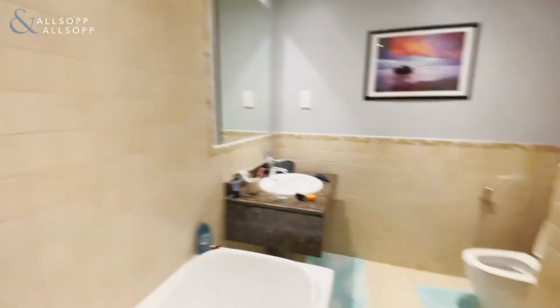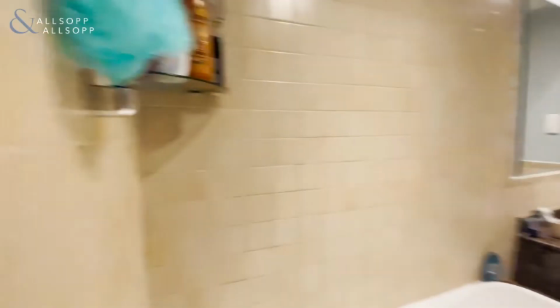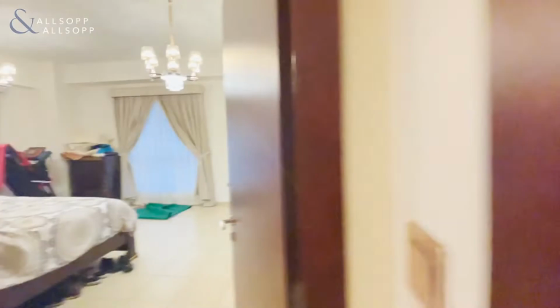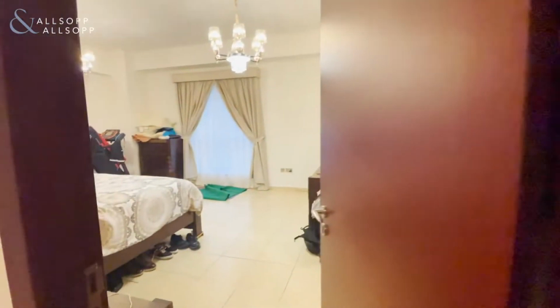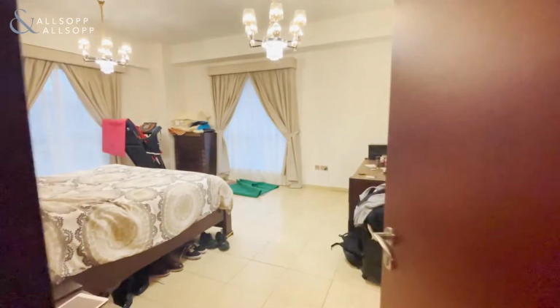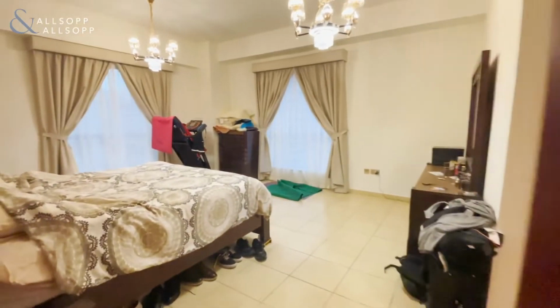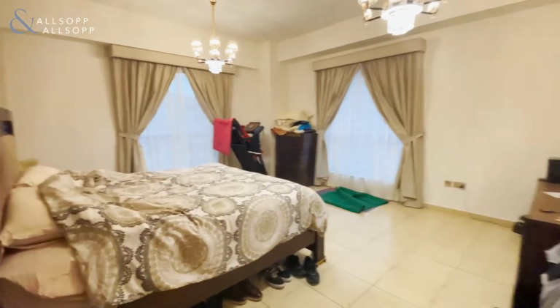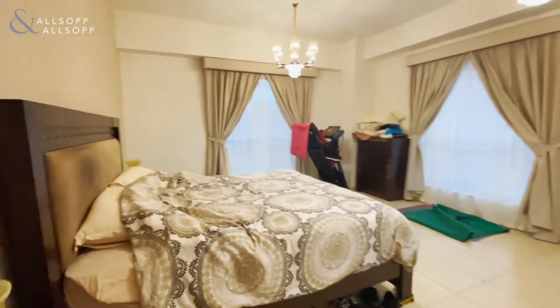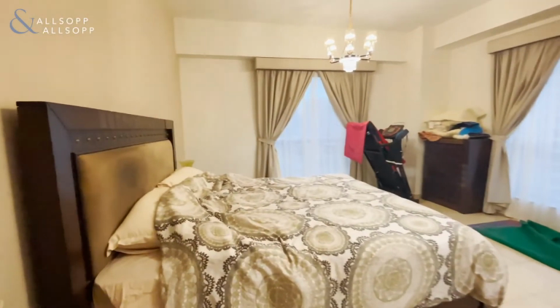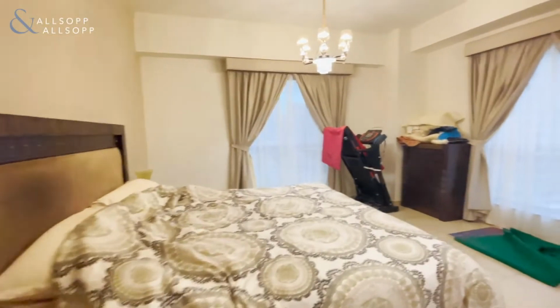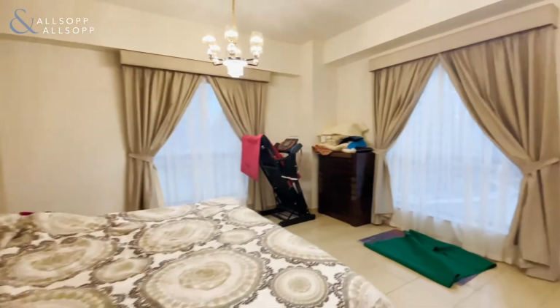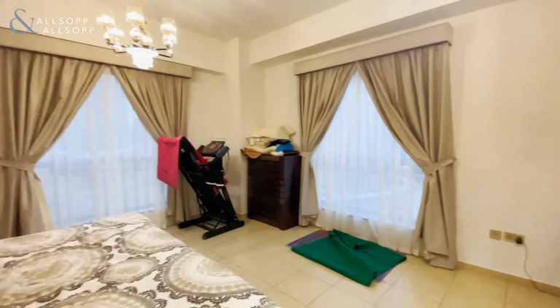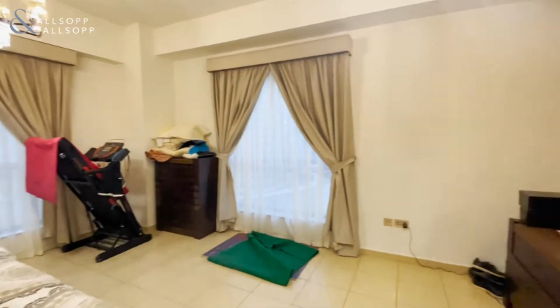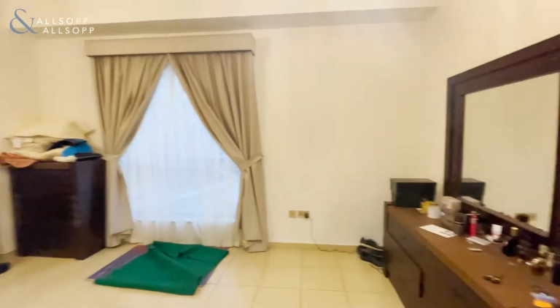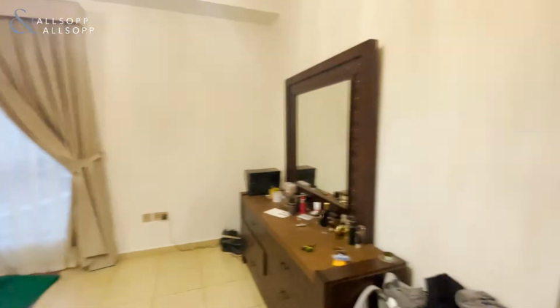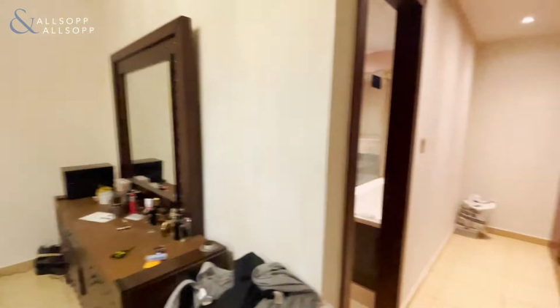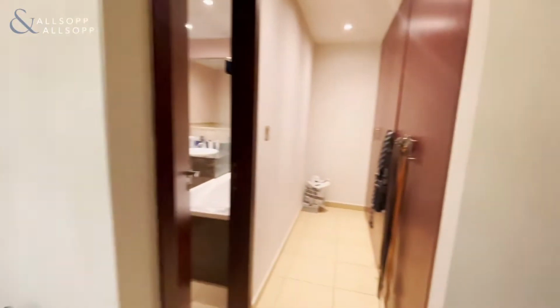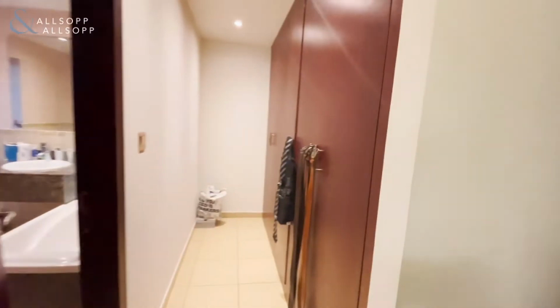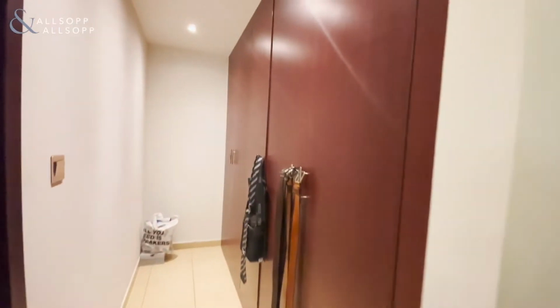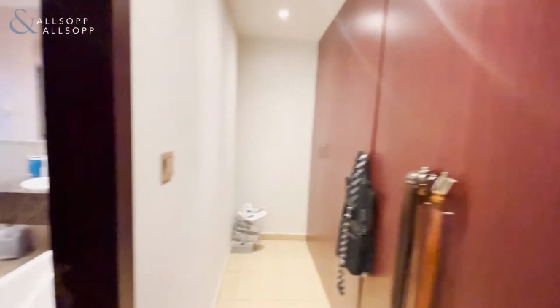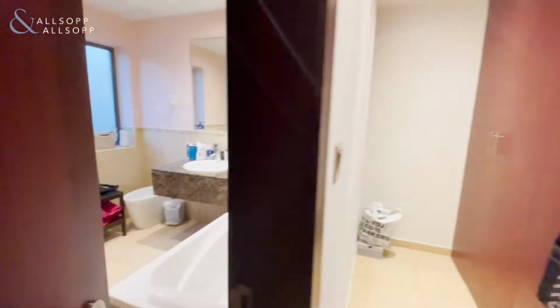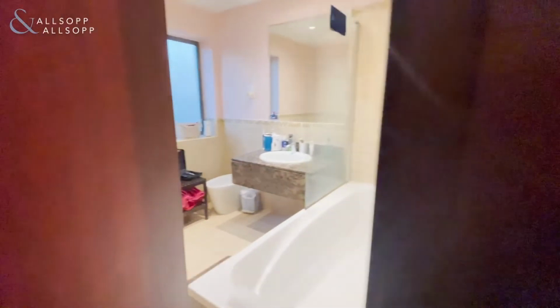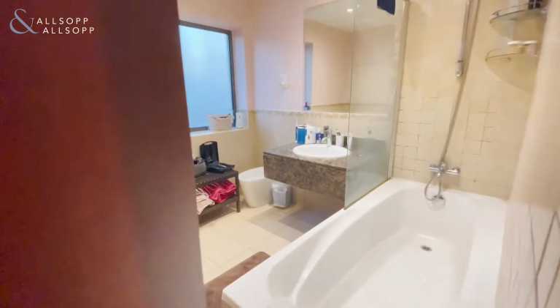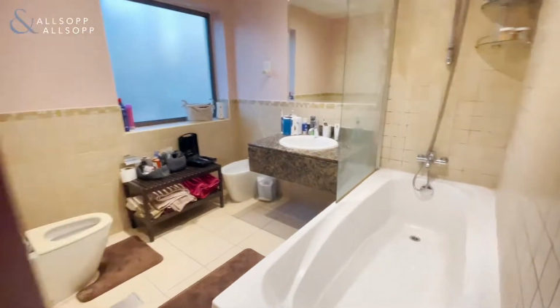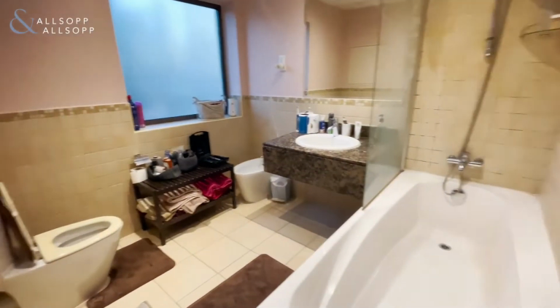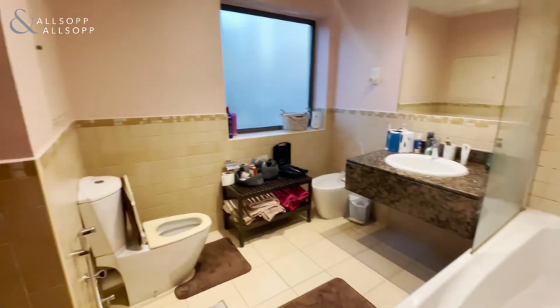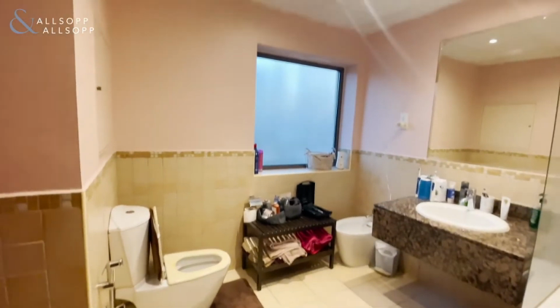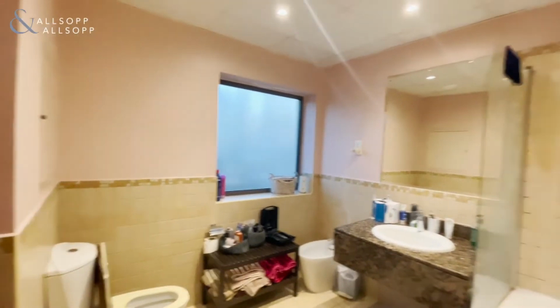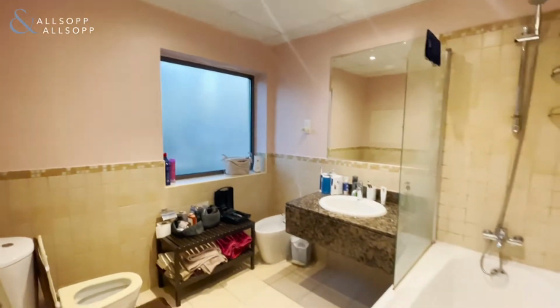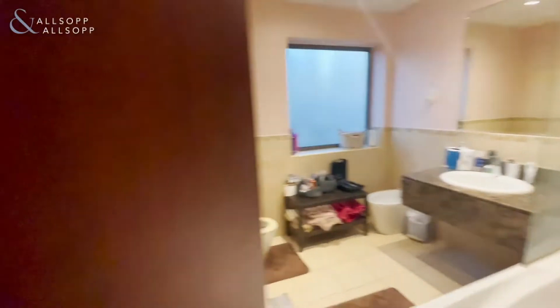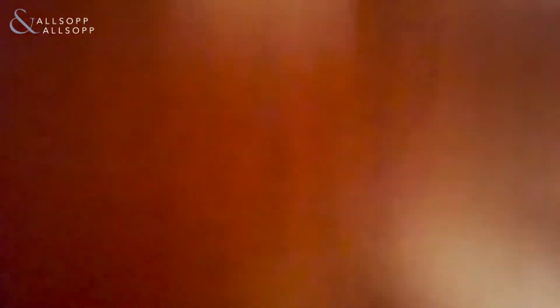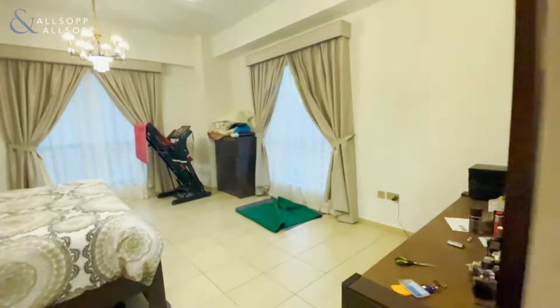This is the family bathroom and the master bedroom — fantastic size with built-in wardrobes and a really good size ensuite as well.